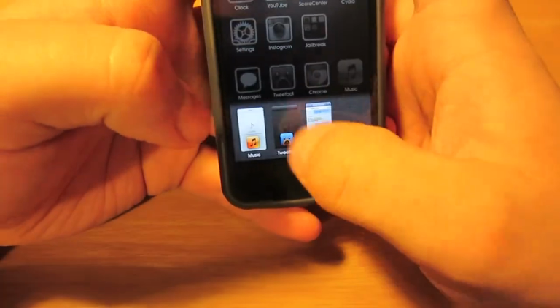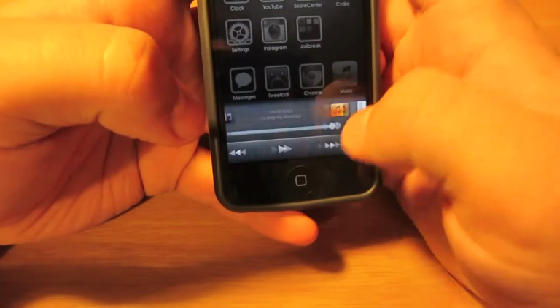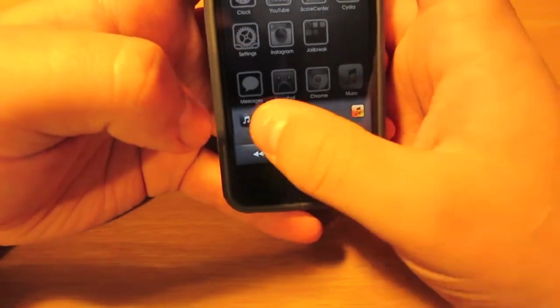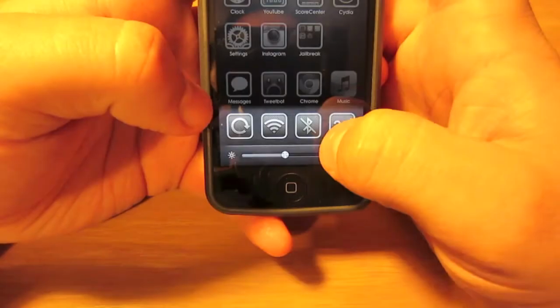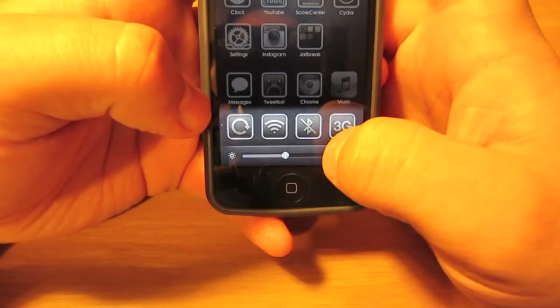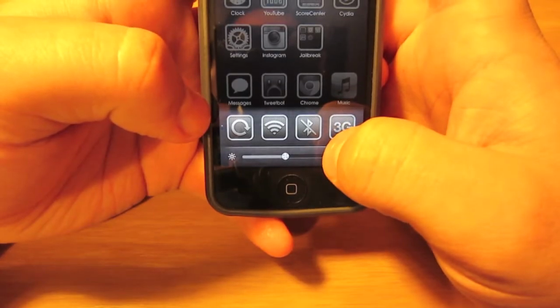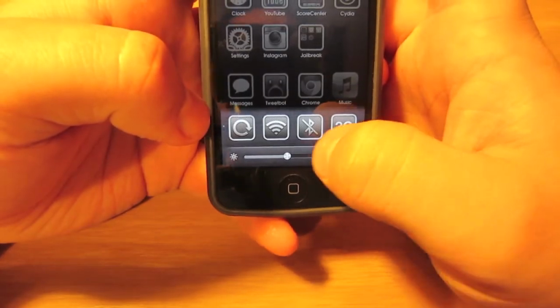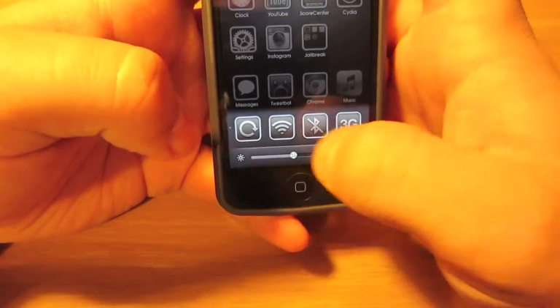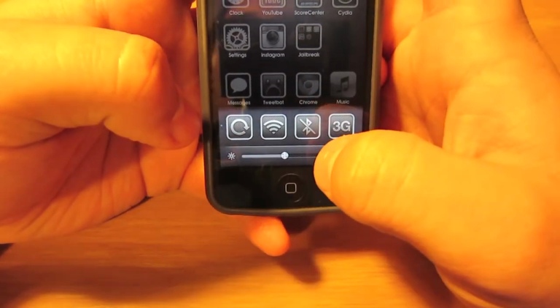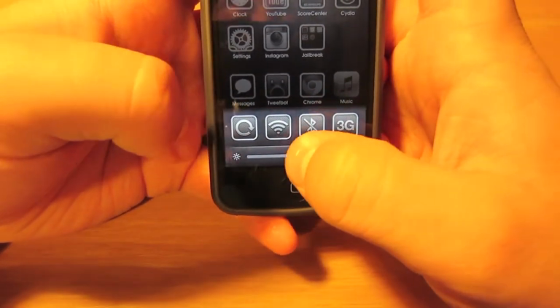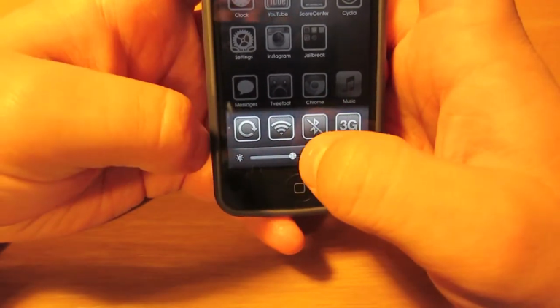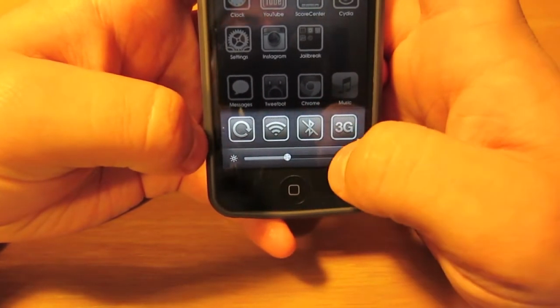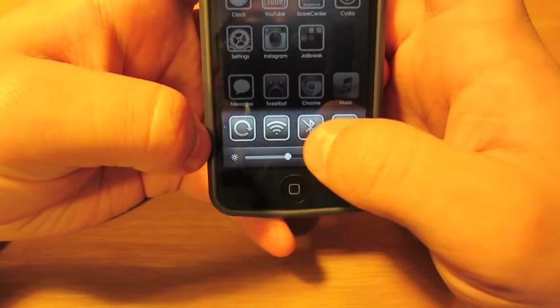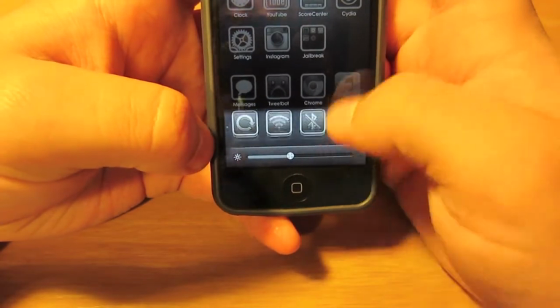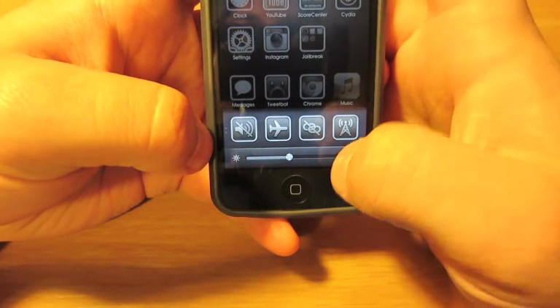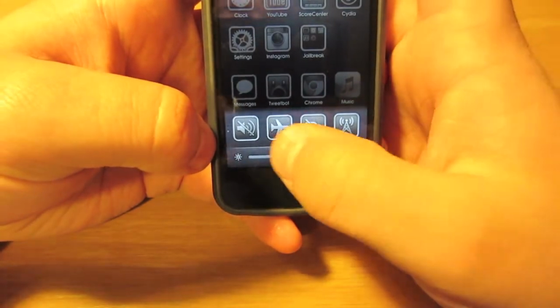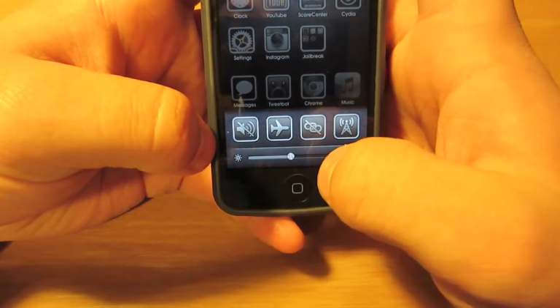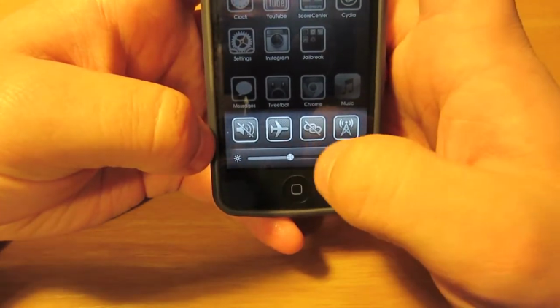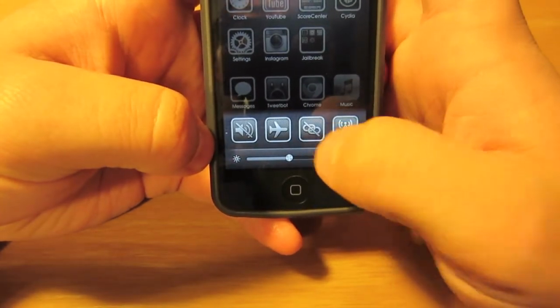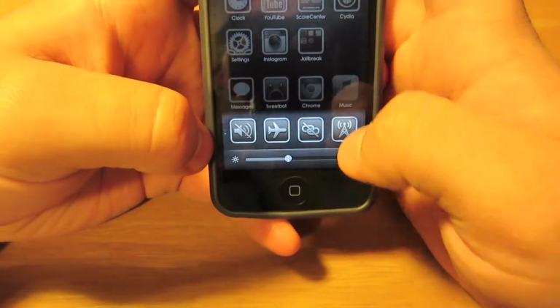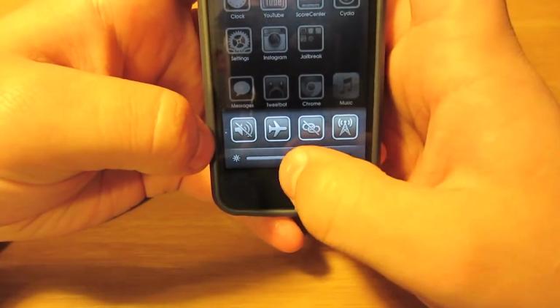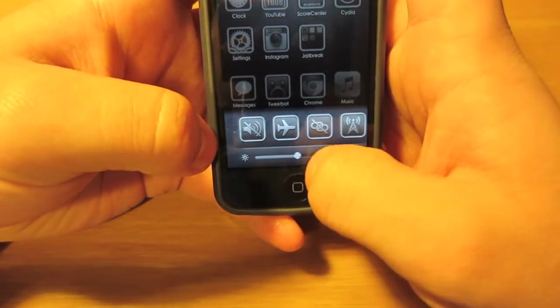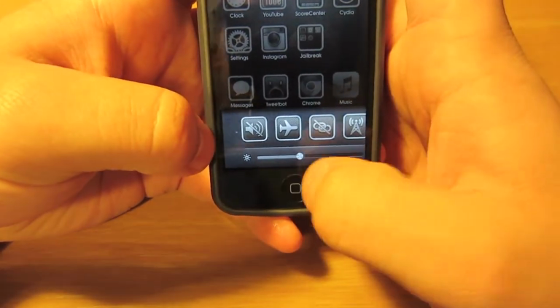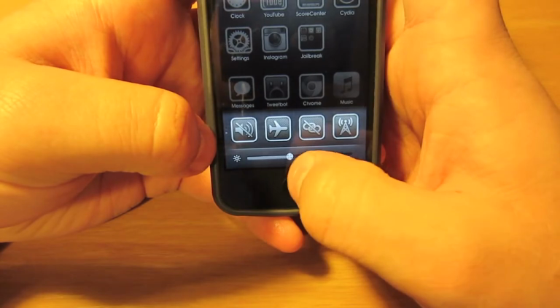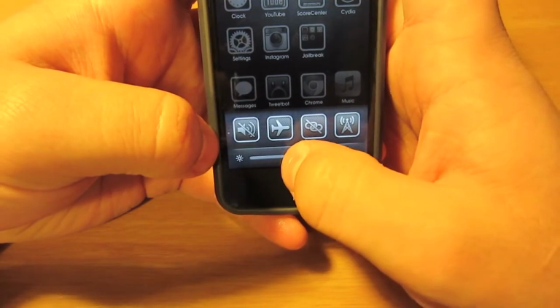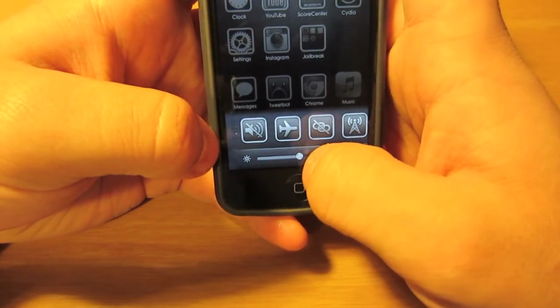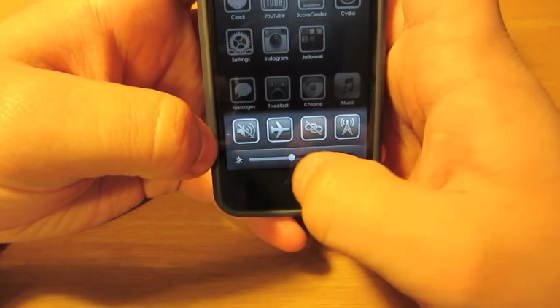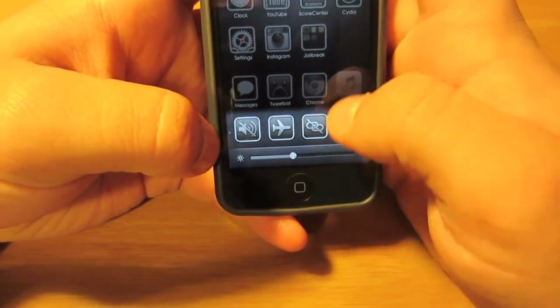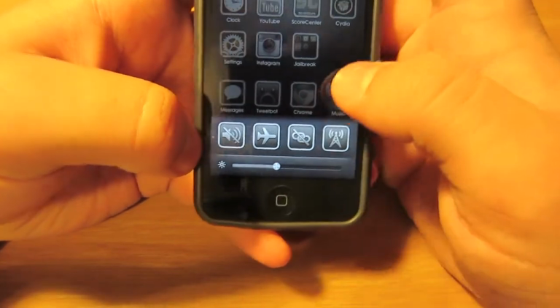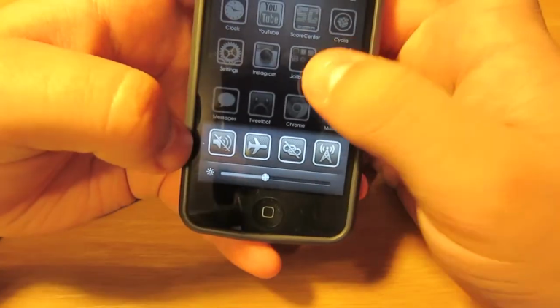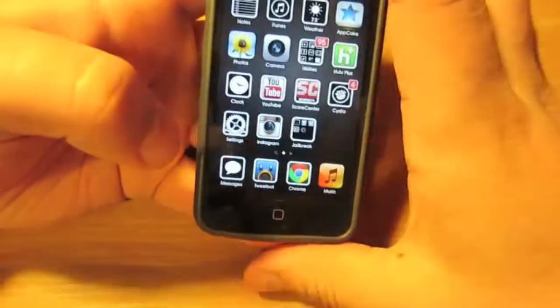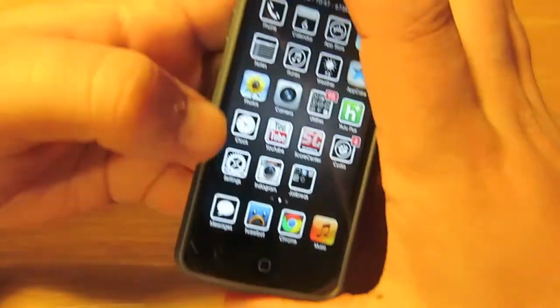If you swipe one more to the left, you get some great toggles — you have your rotation lock, Wi-Fi, Bluetooth, 3G, mute, airplane mode, tethering, and a hotspot, as well as a brightness slider down here, which is actually really hard to get to sometimes. Again, this is OXO. It is in the Cydia store and it's an improved multitasking switcher.